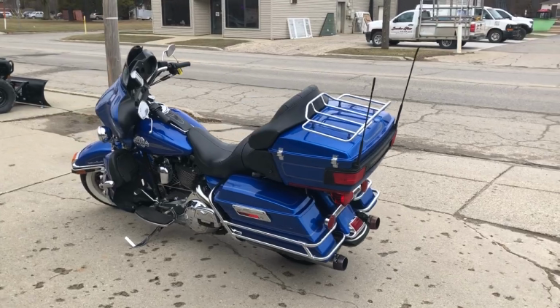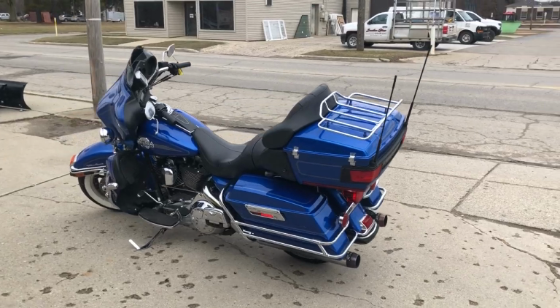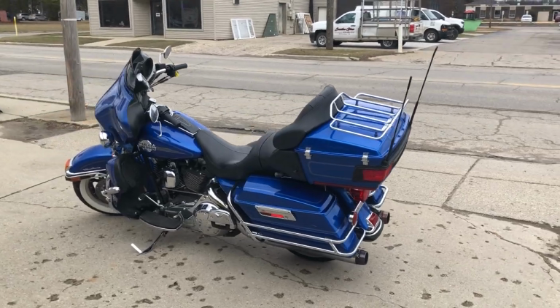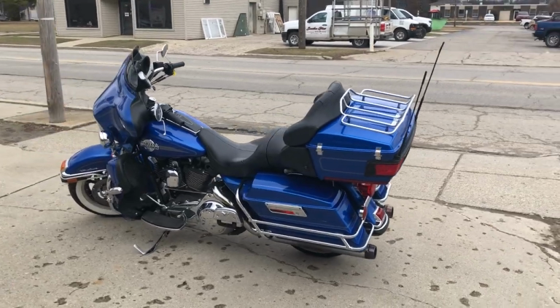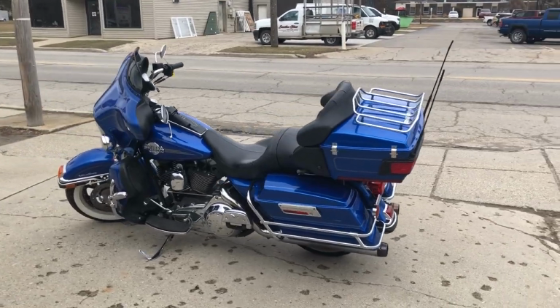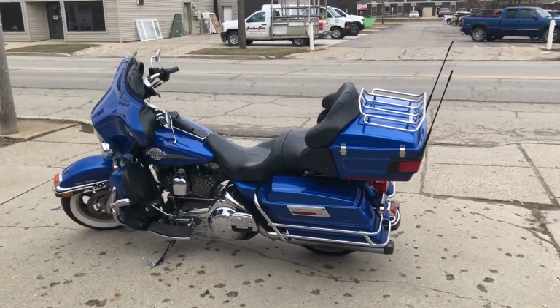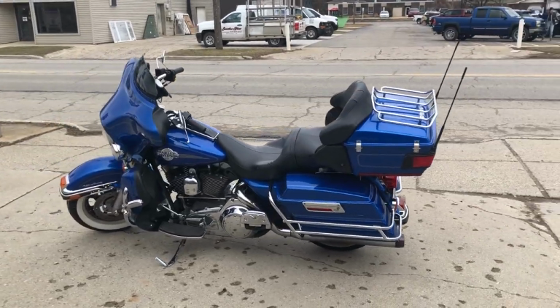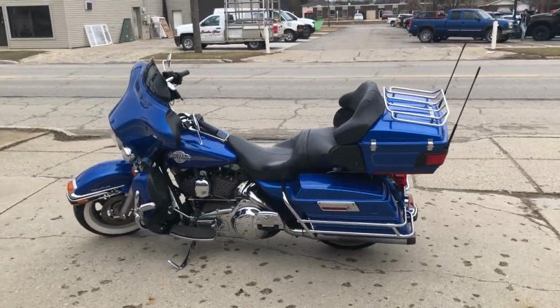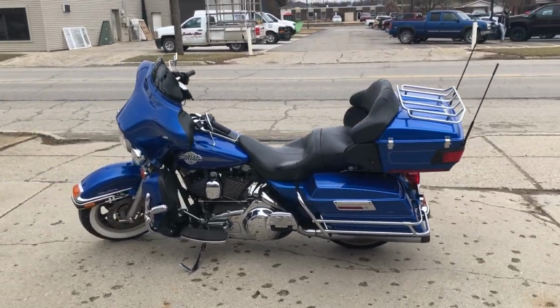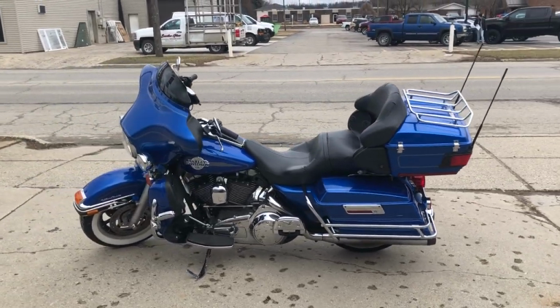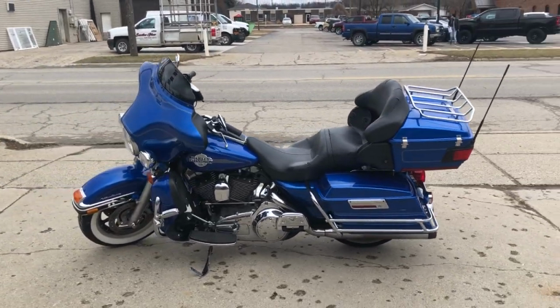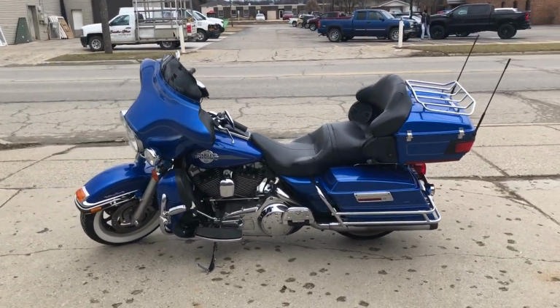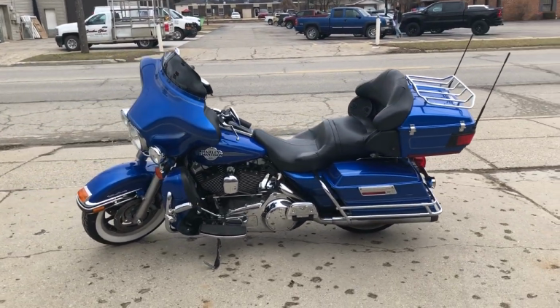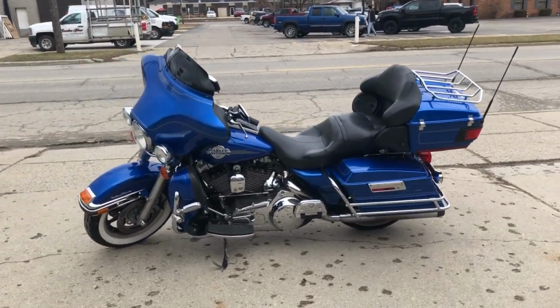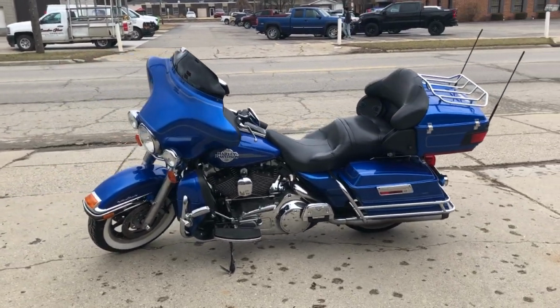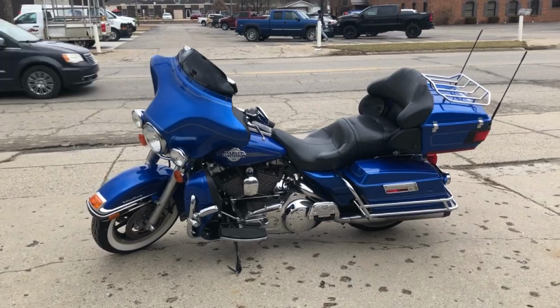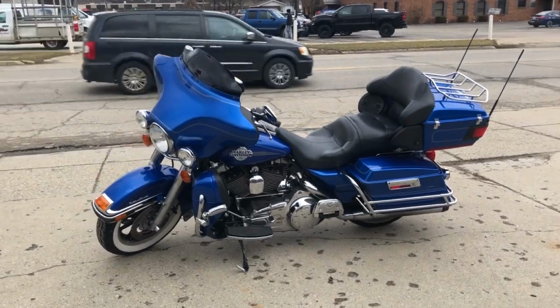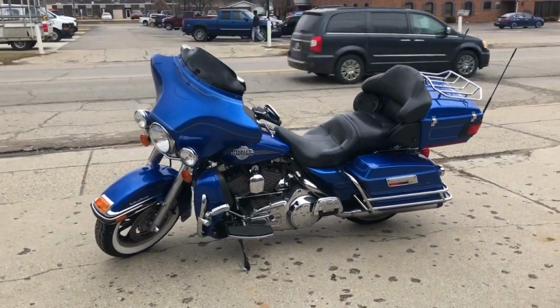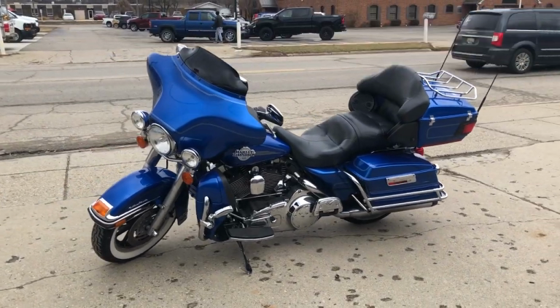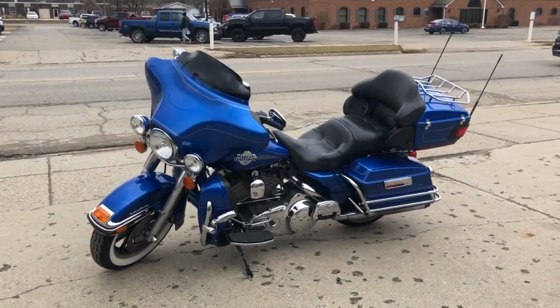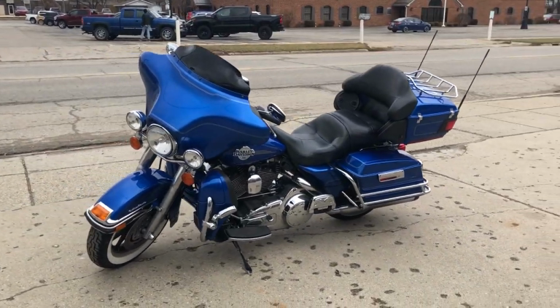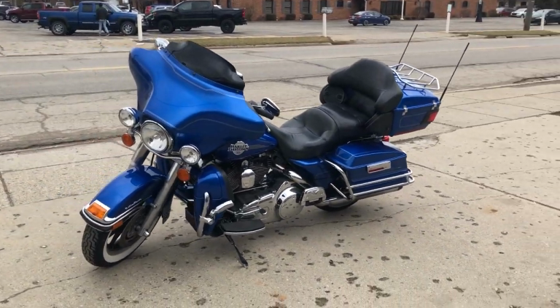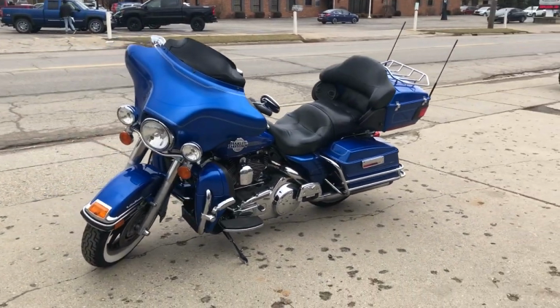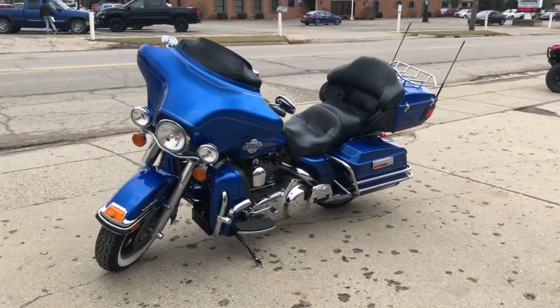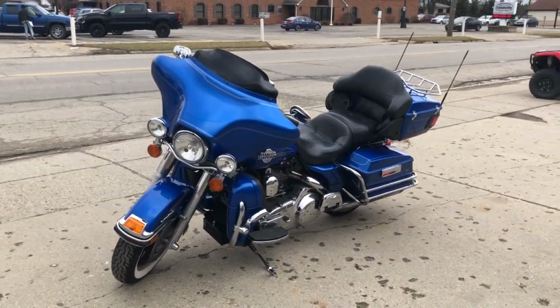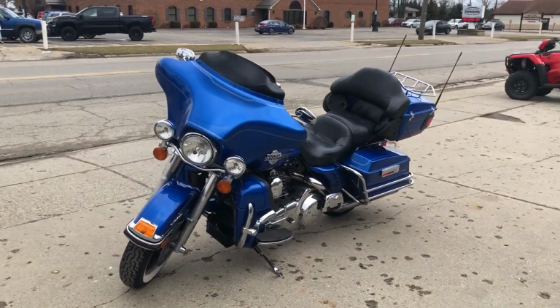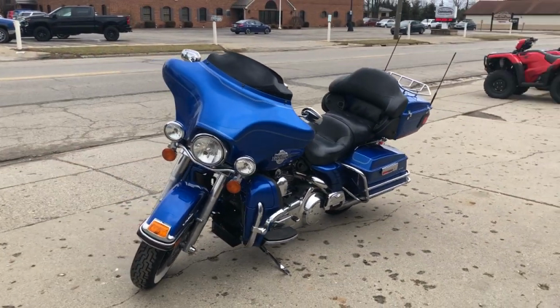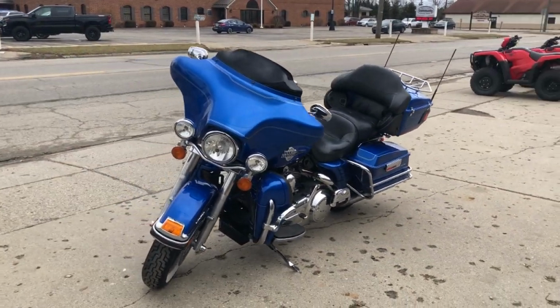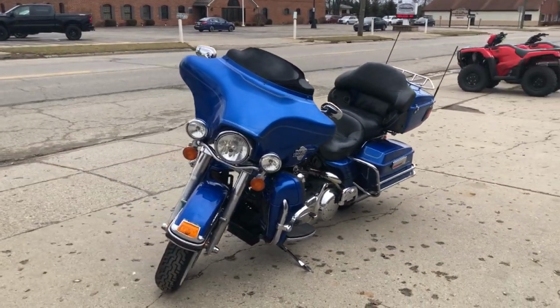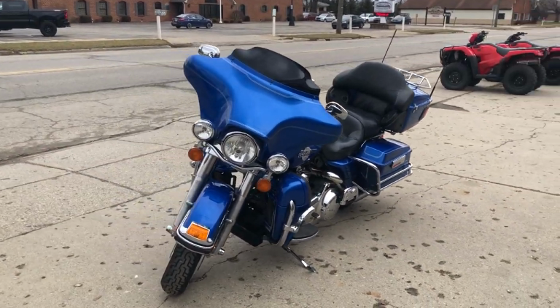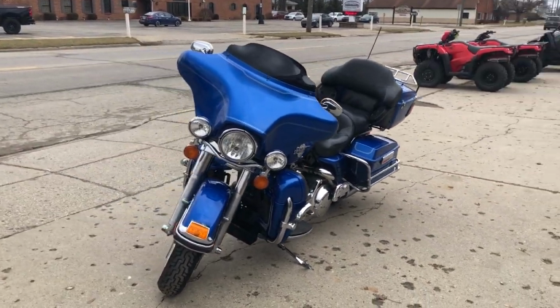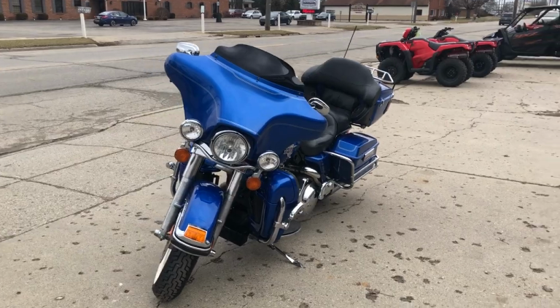It runs strong, everything works and needs nothing. It's just been serviced at the dealership, inspected, all fluids have been changed, and this one is ready to ride. It's a great bike for the money.